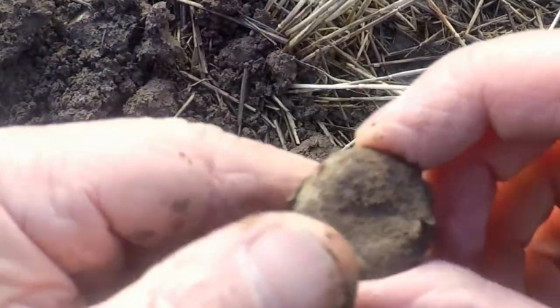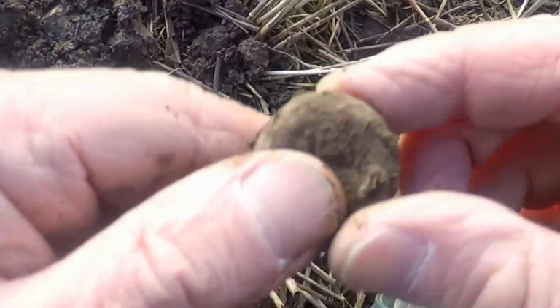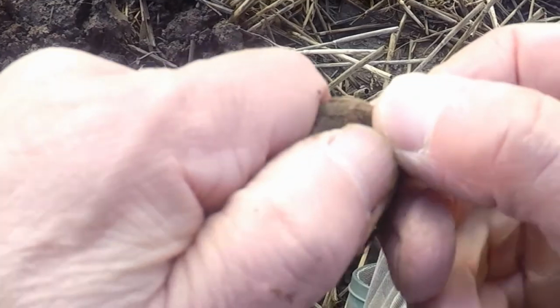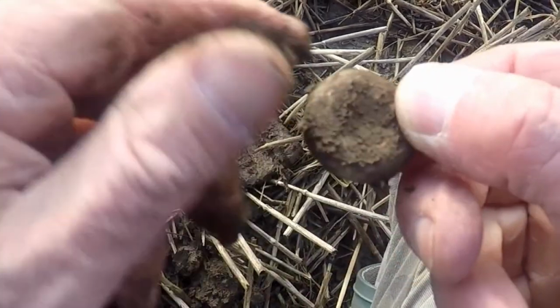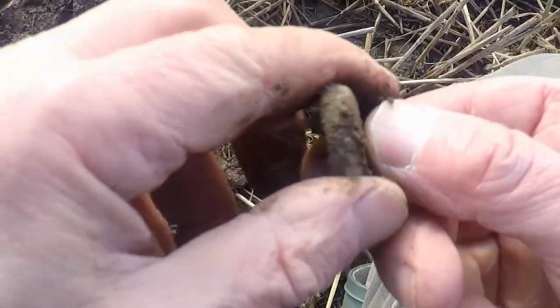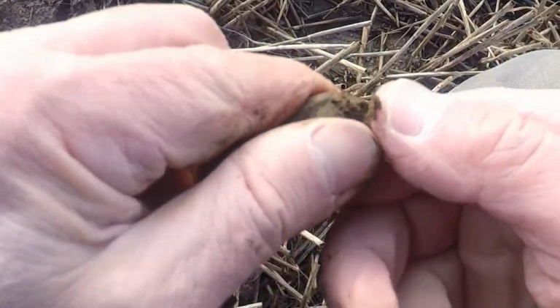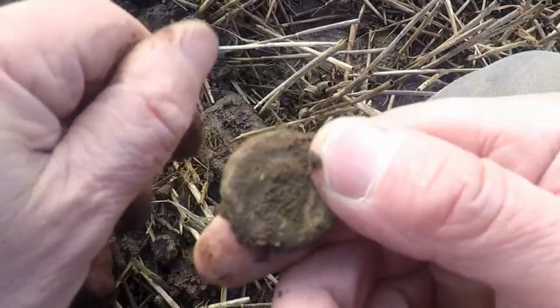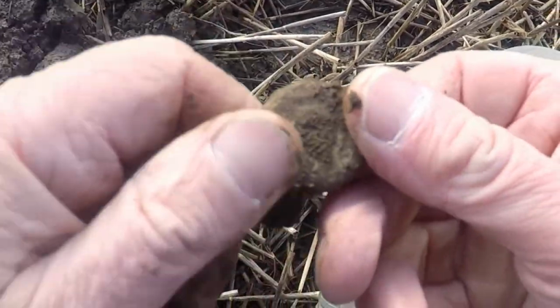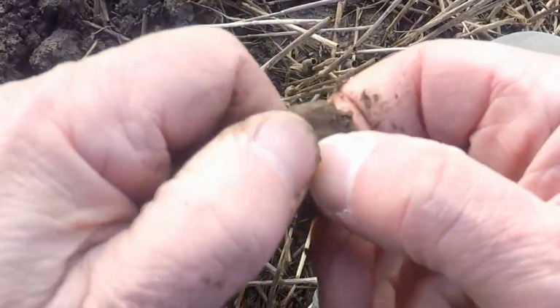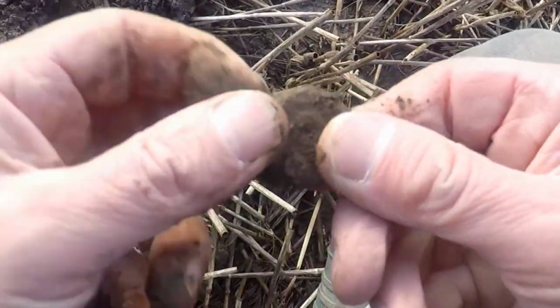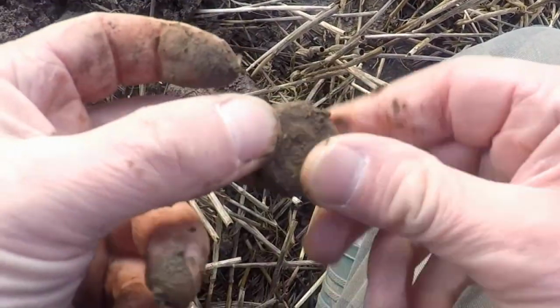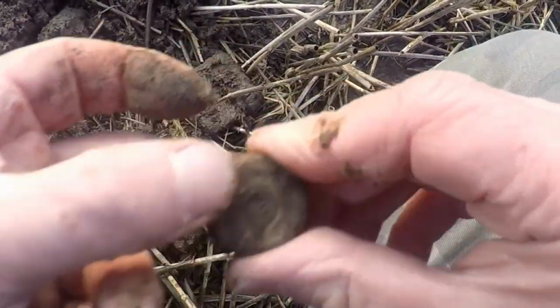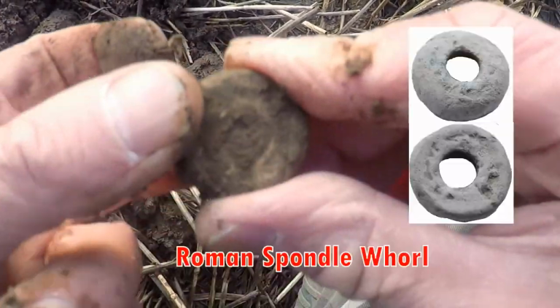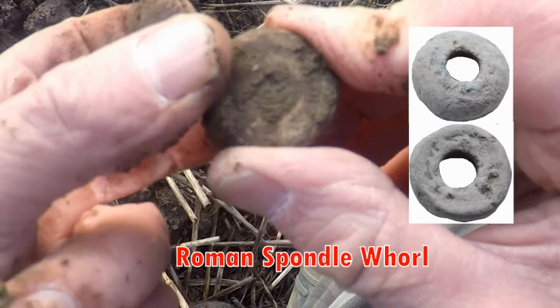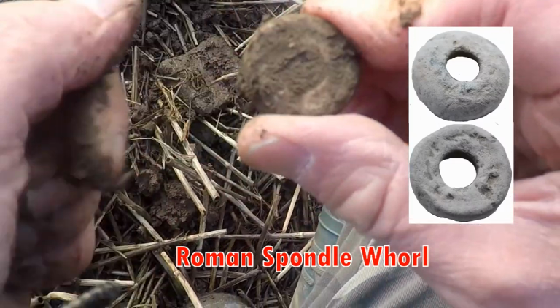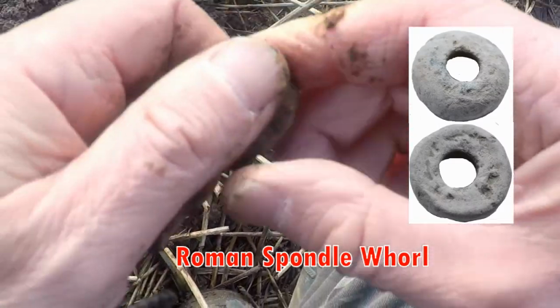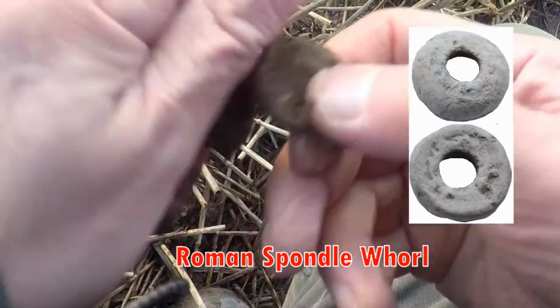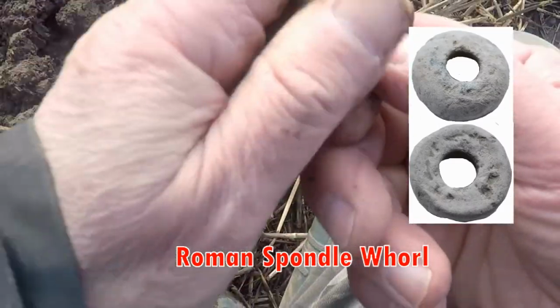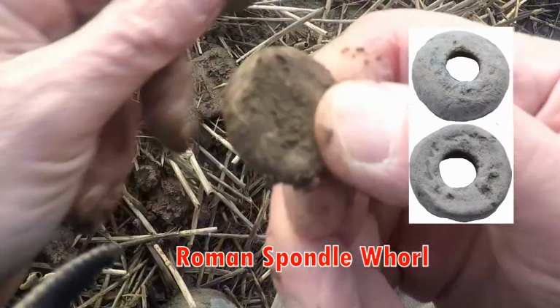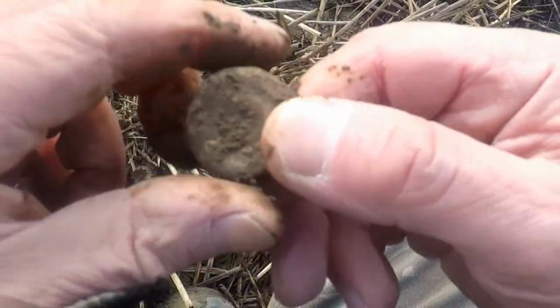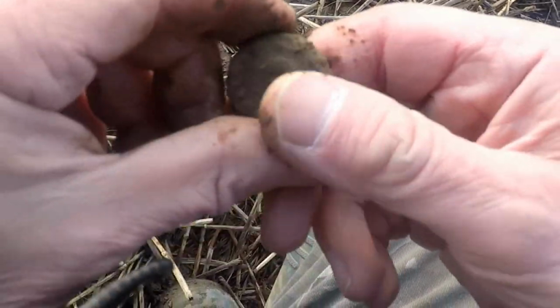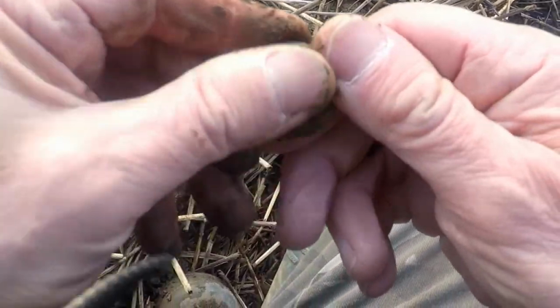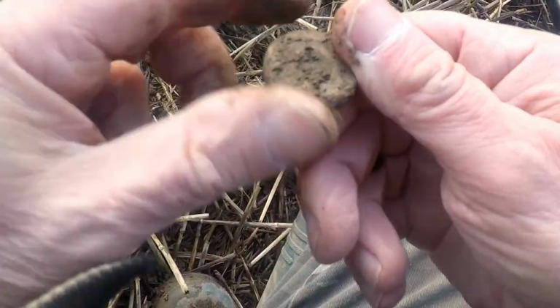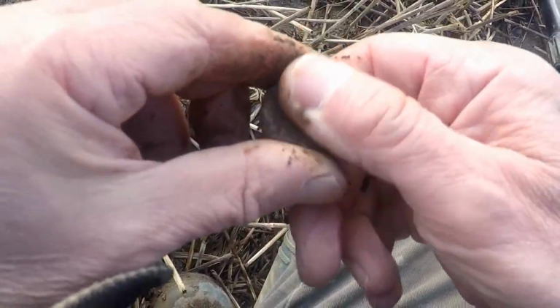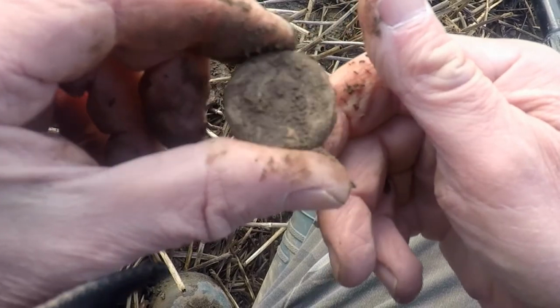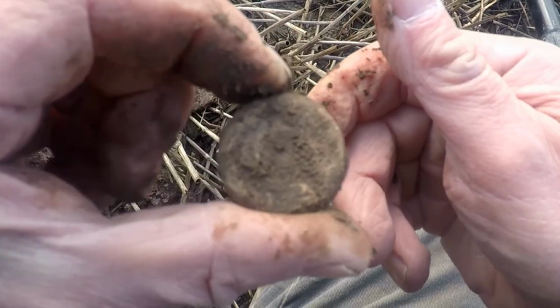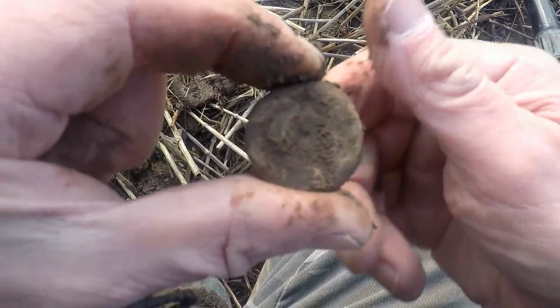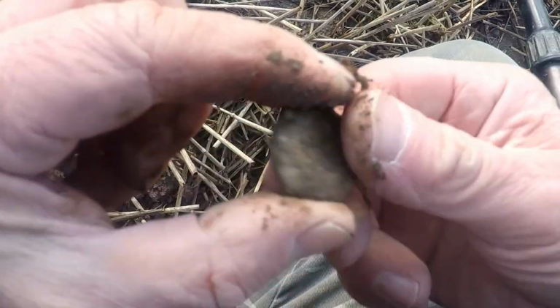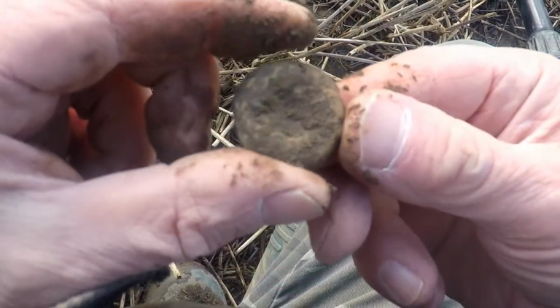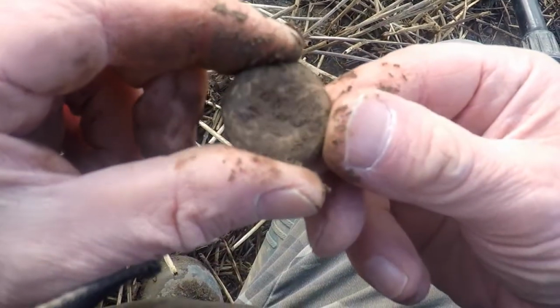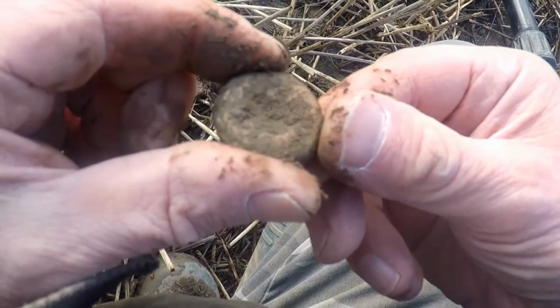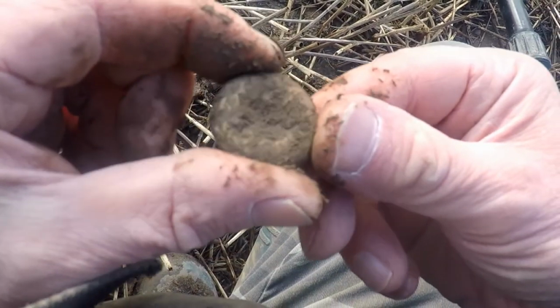There you go — spindle whorl. I think that's Roman because they're plain; Roman ones are generally plain. Roman spindle whorl, I think that's what that is. Not sure what that is — green, so I don't think it's silver.